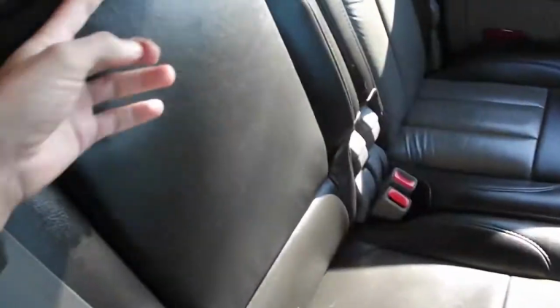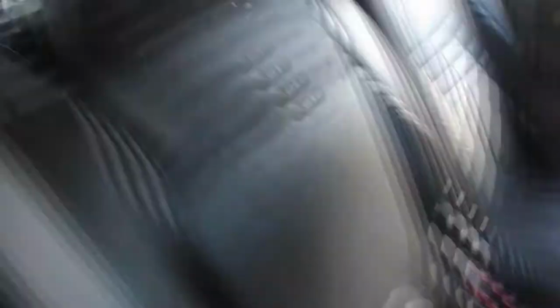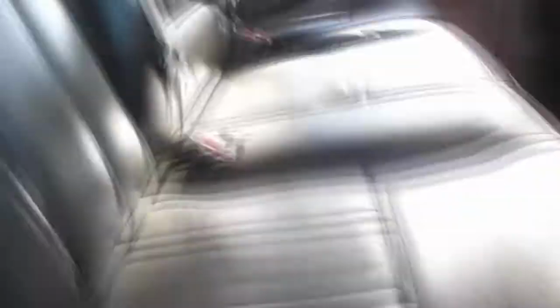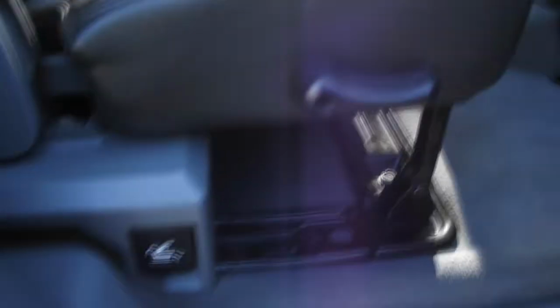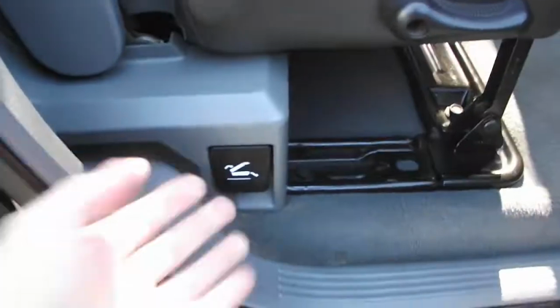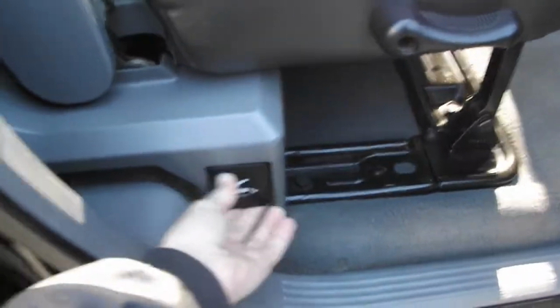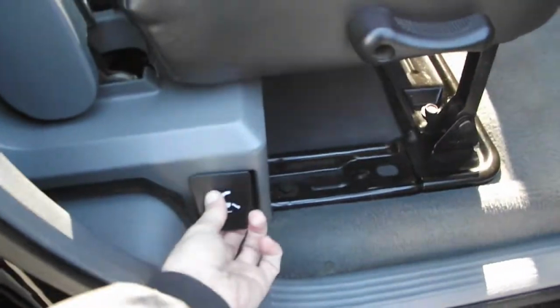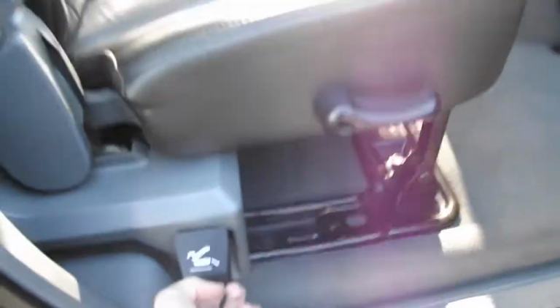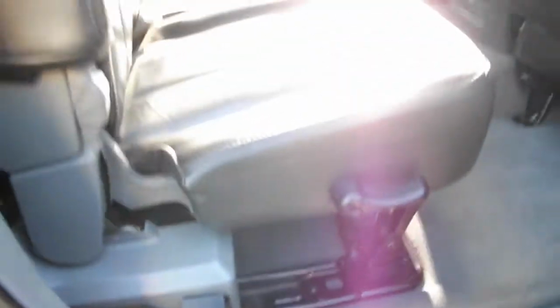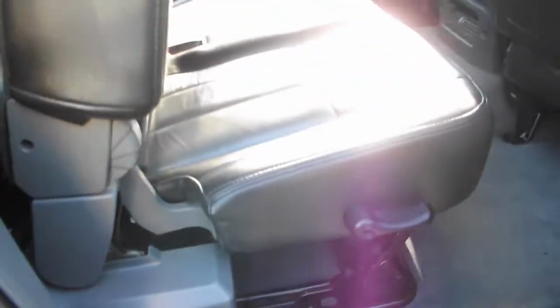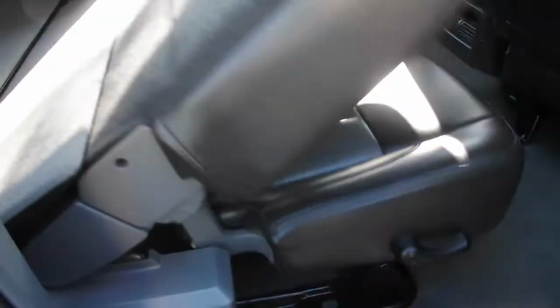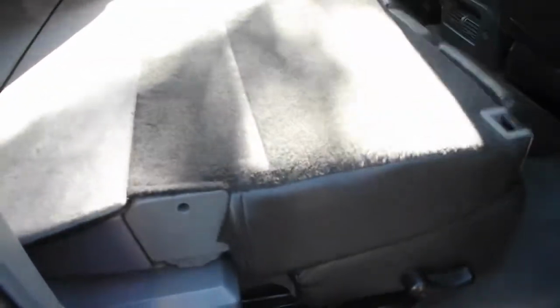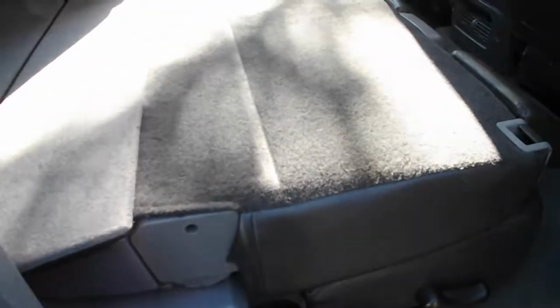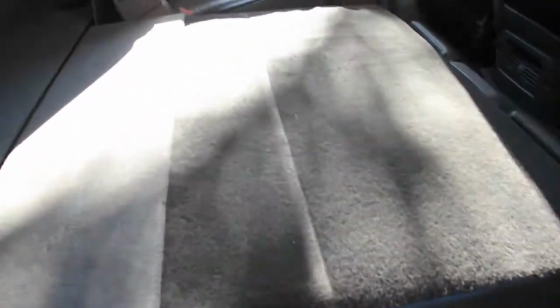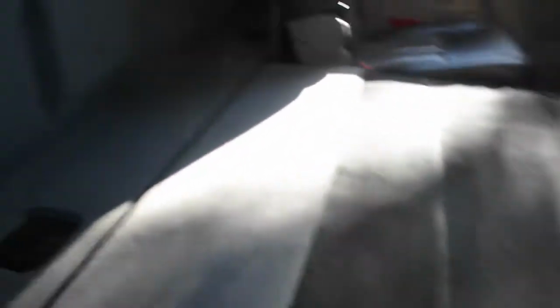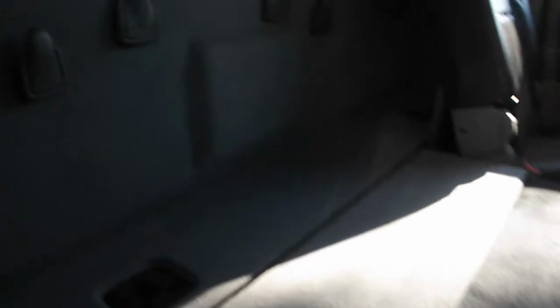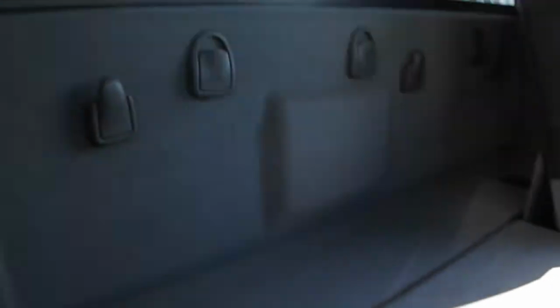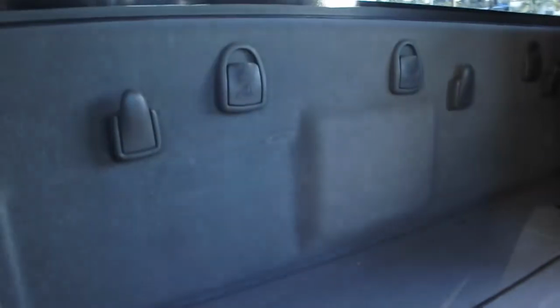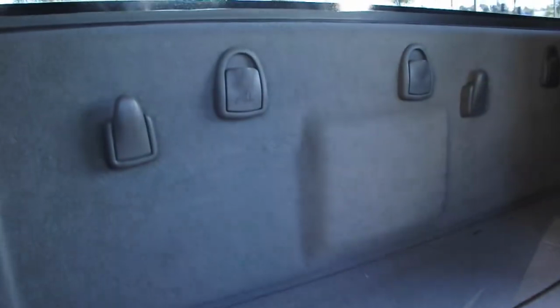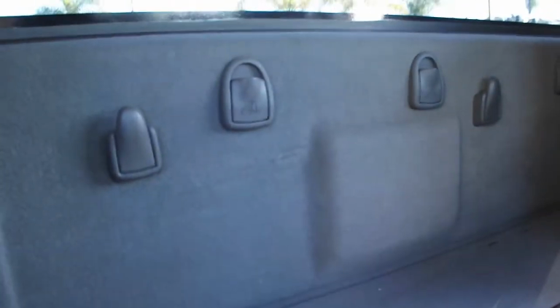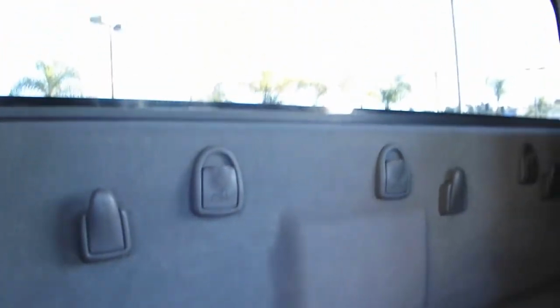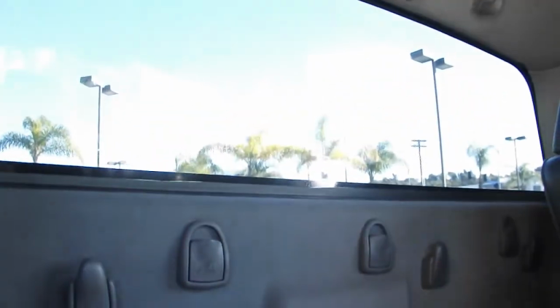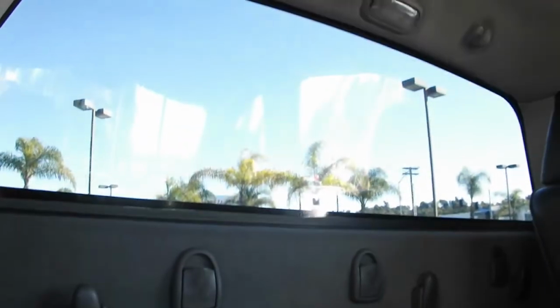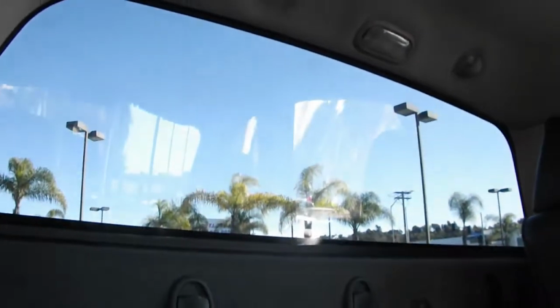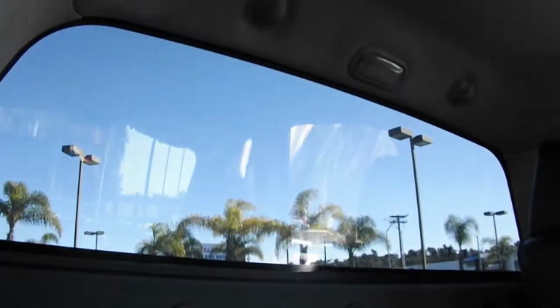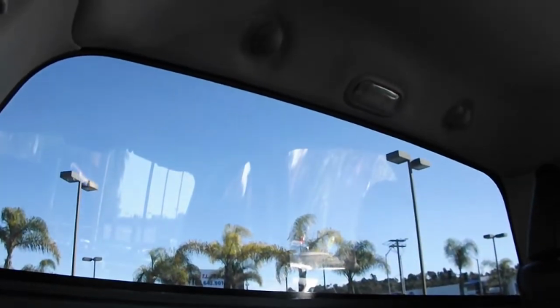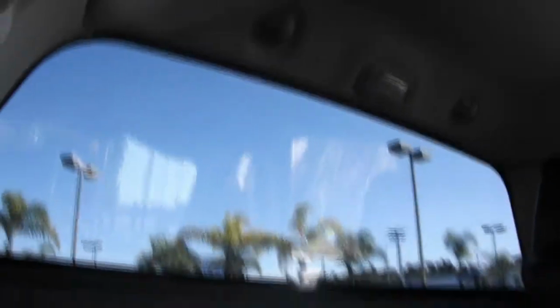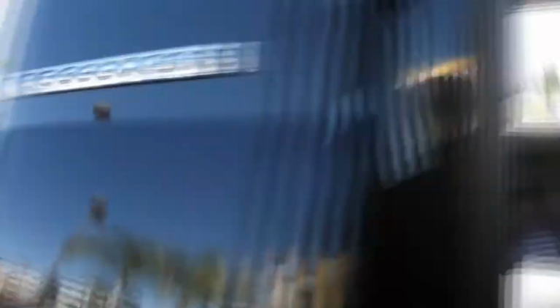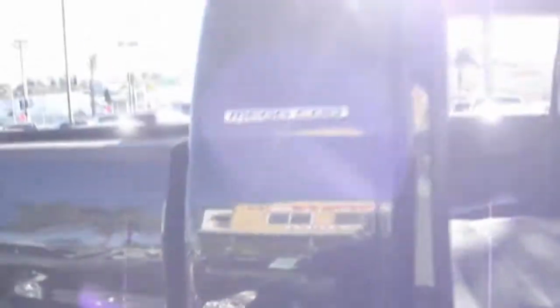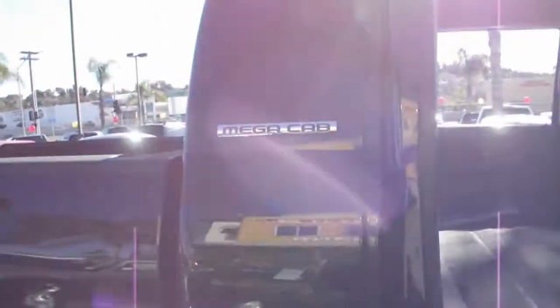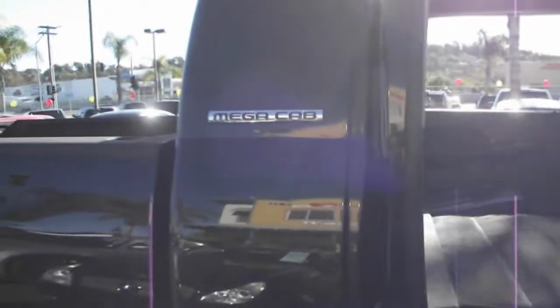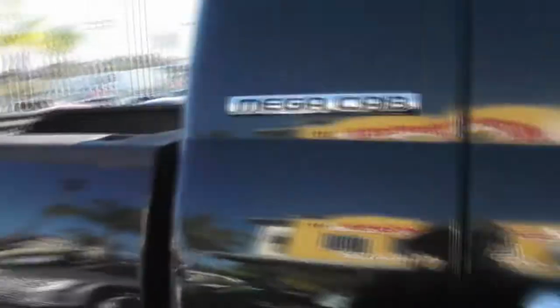You can even store things inside with a simple pull of a lever. Child and cargo anchors and clothes hangers — you have so much room in the mega cab.